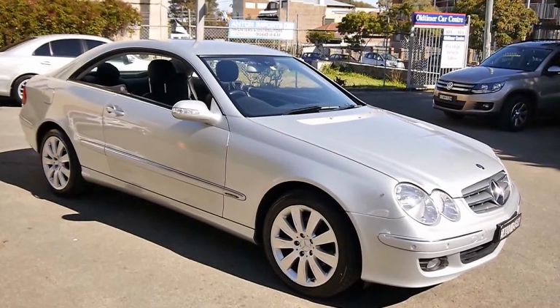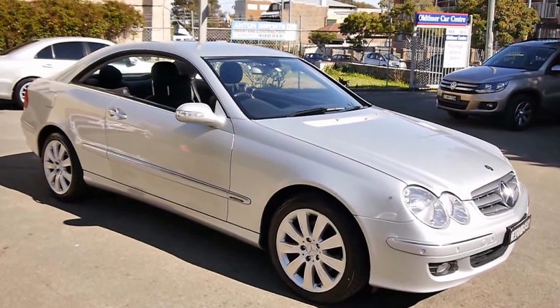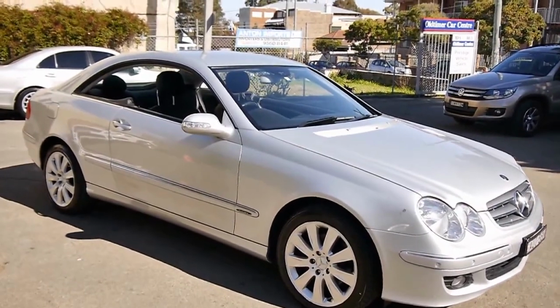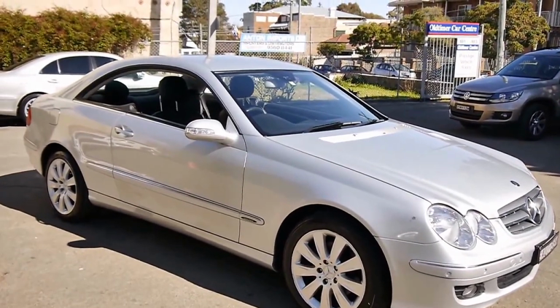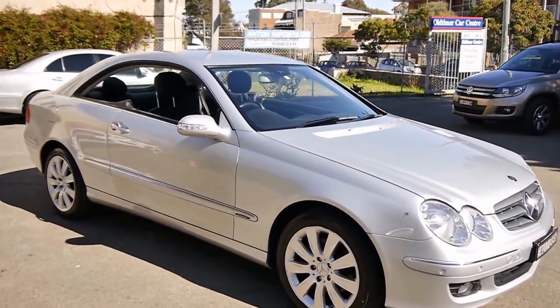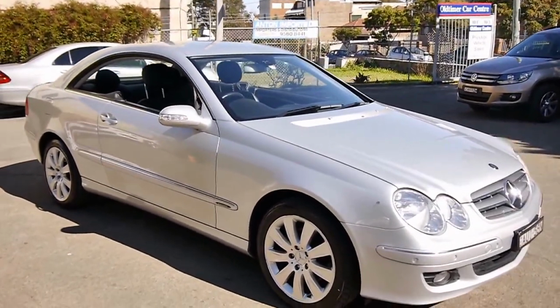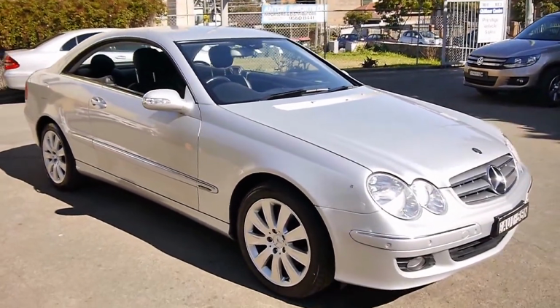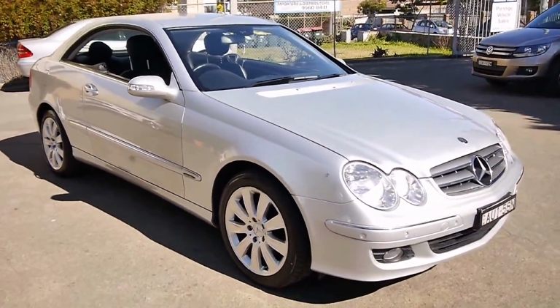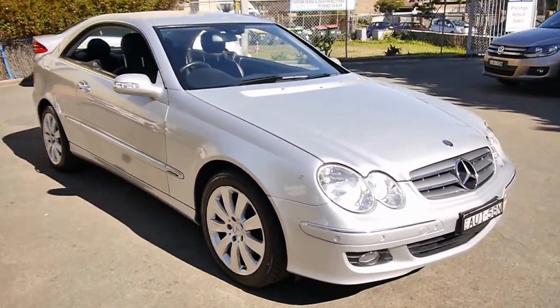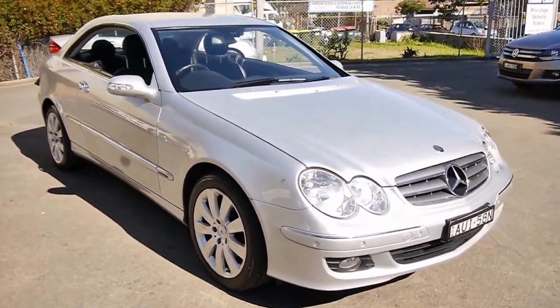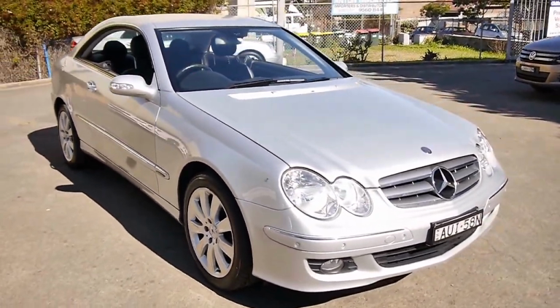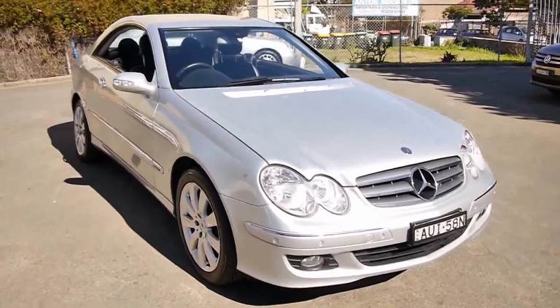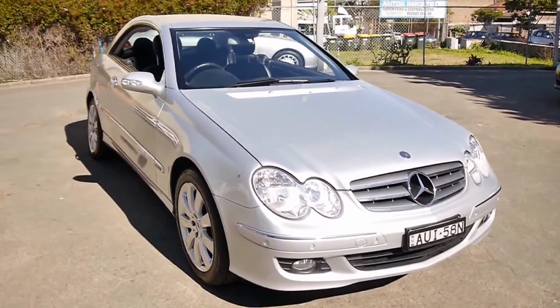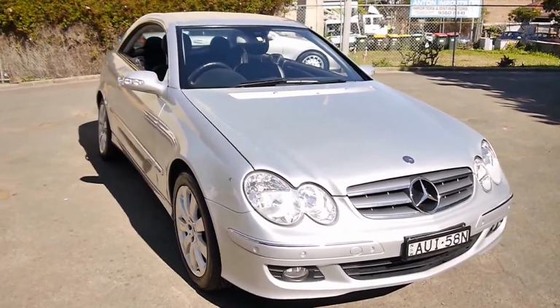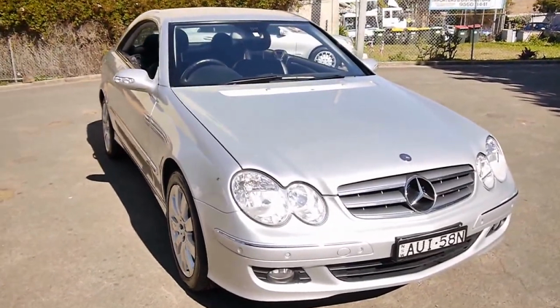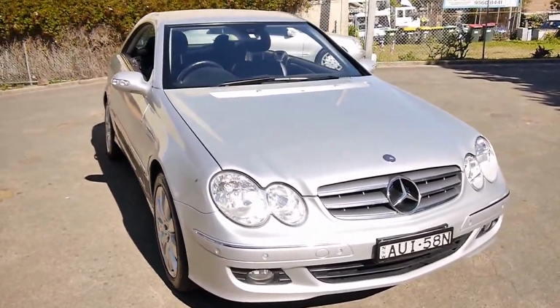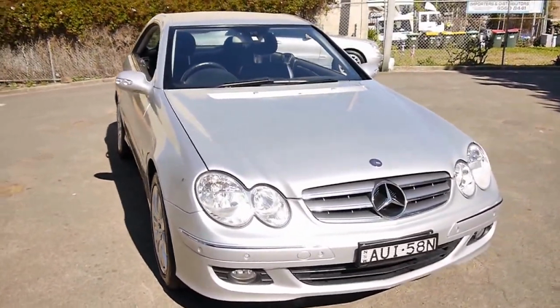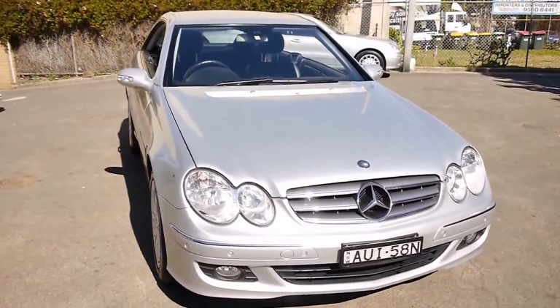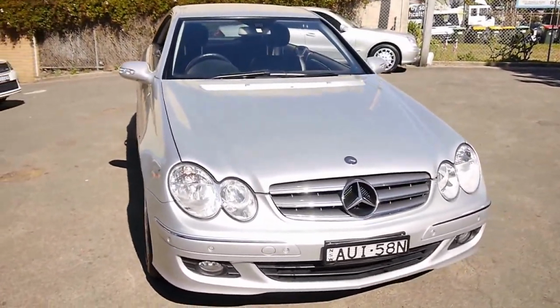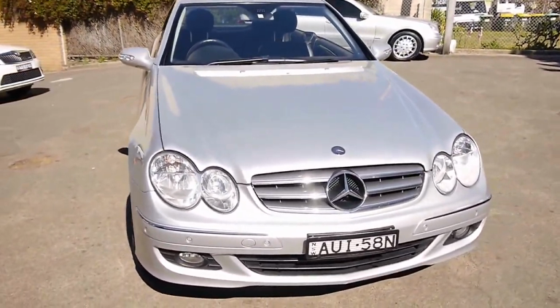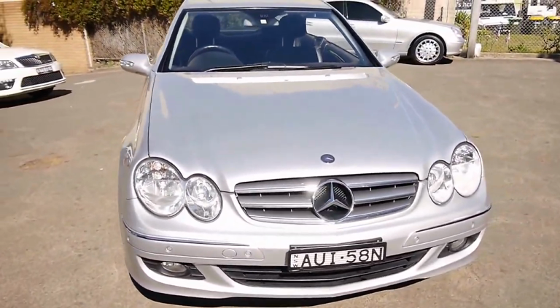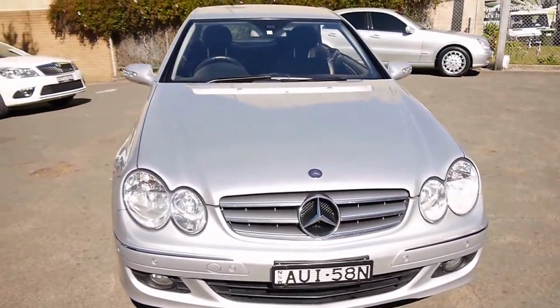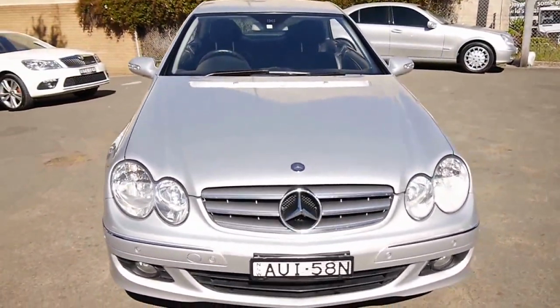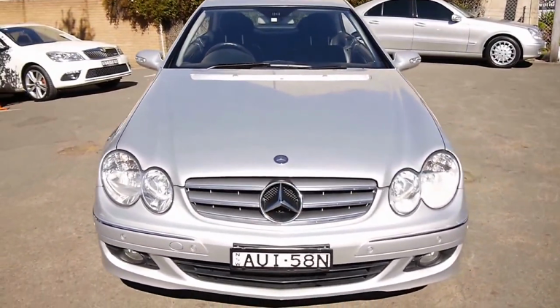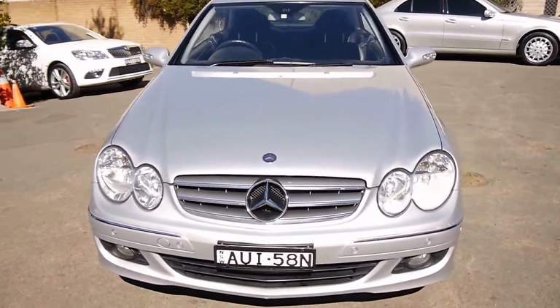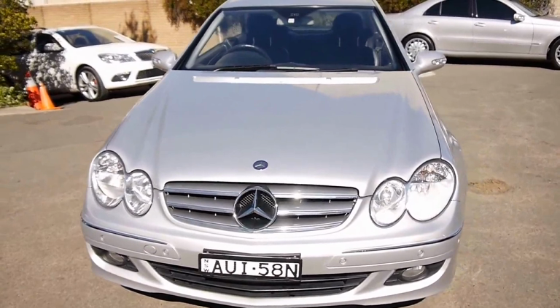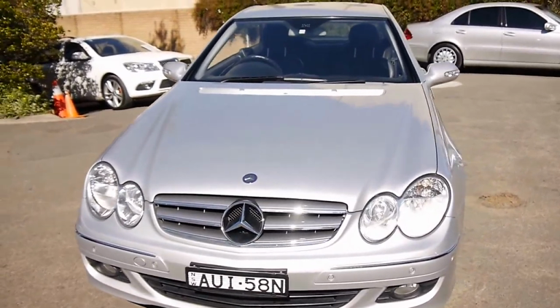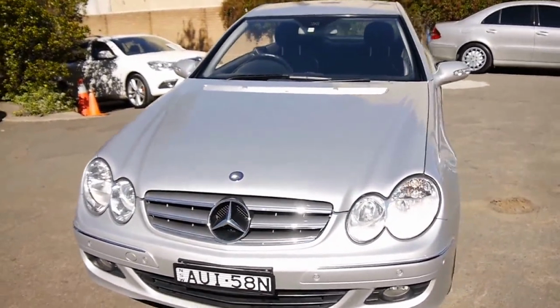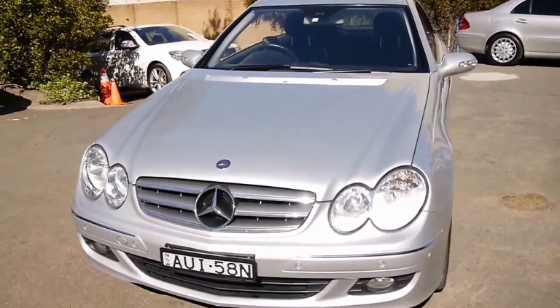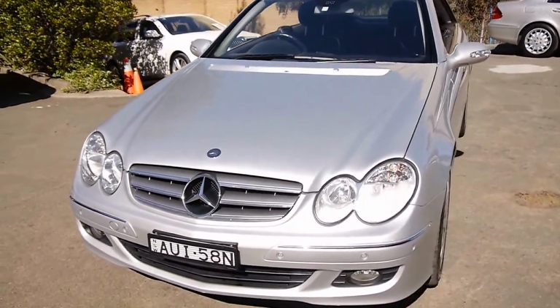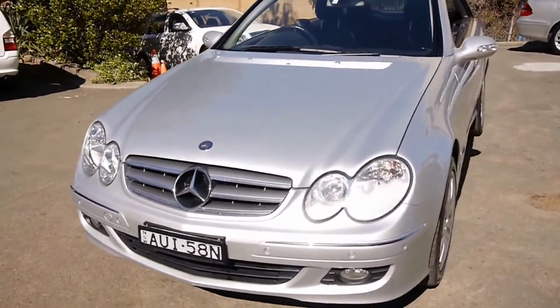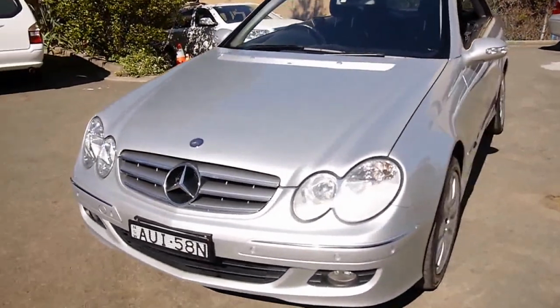Howdy folks, I'm really happy to show you this 2005 CLK 350. Being the 350, it is the update that replaced the CLK 320.